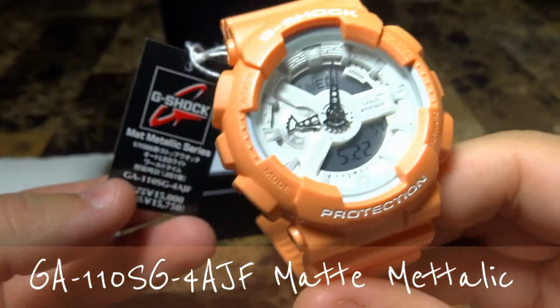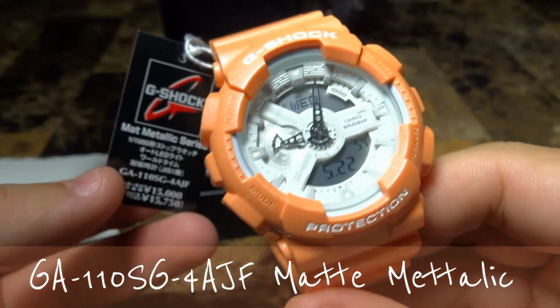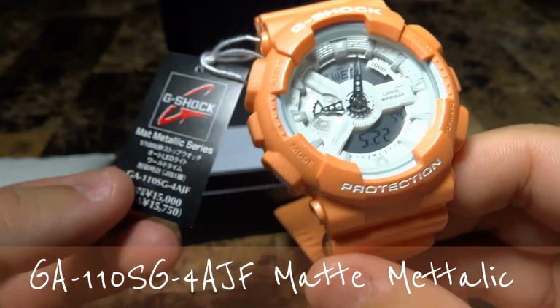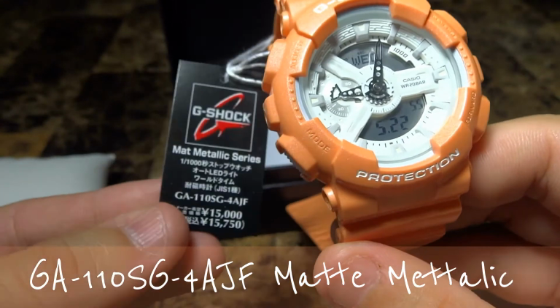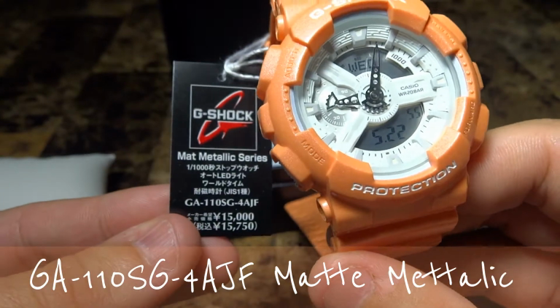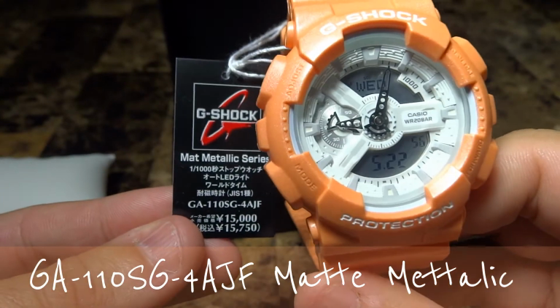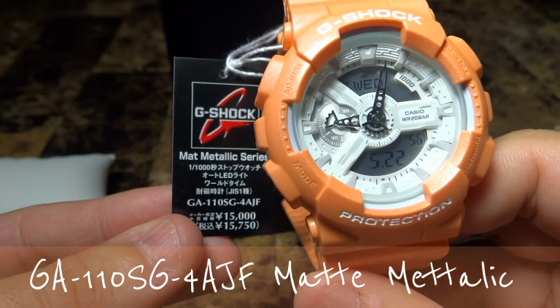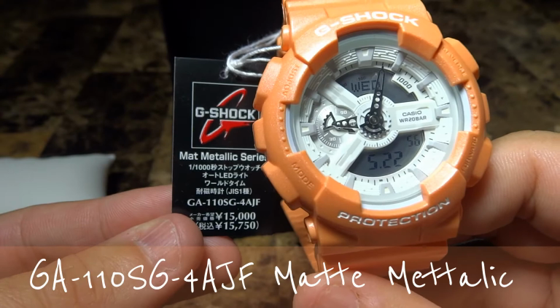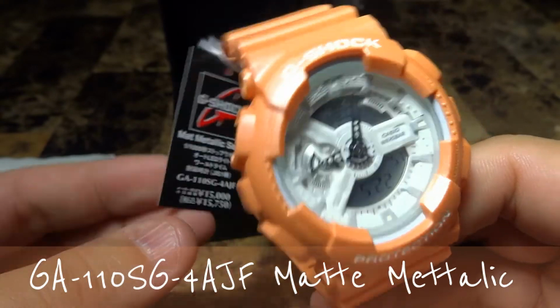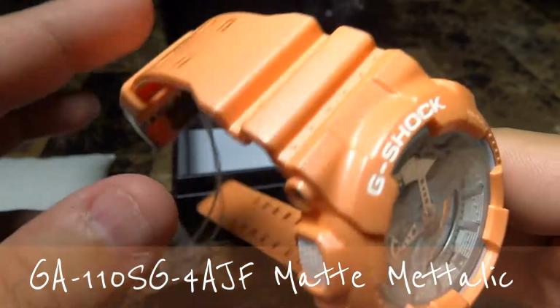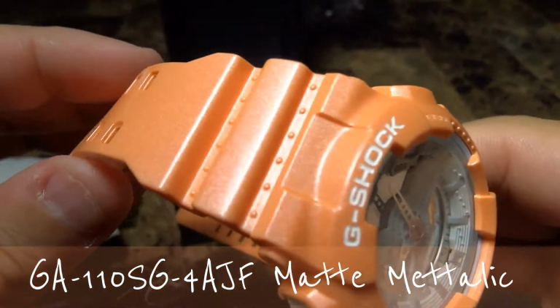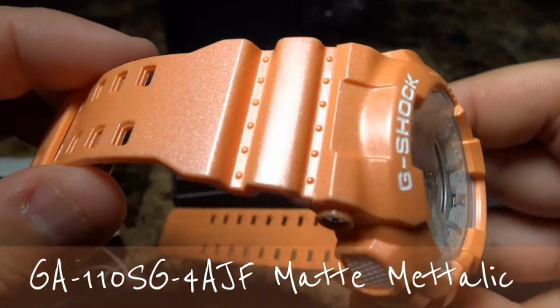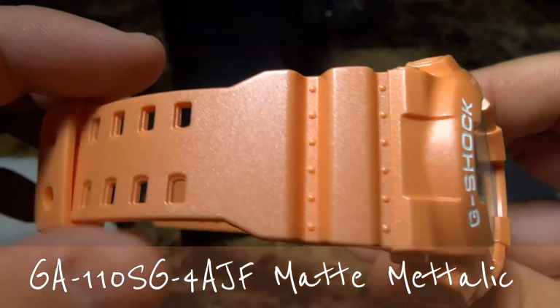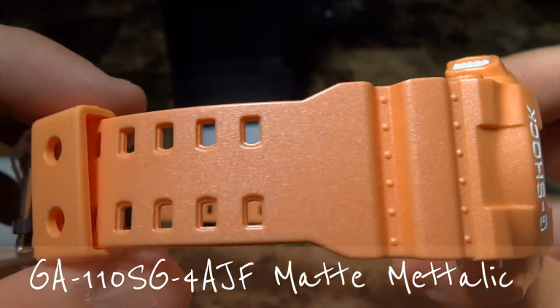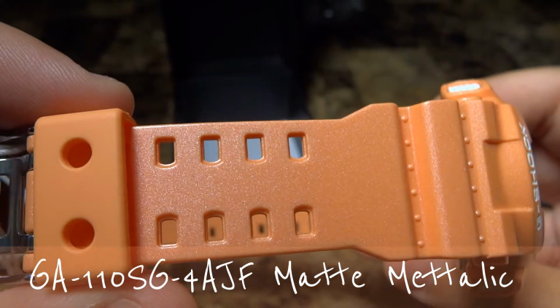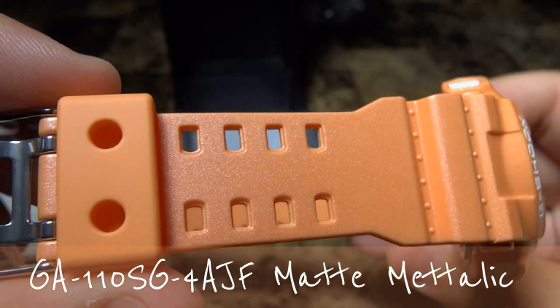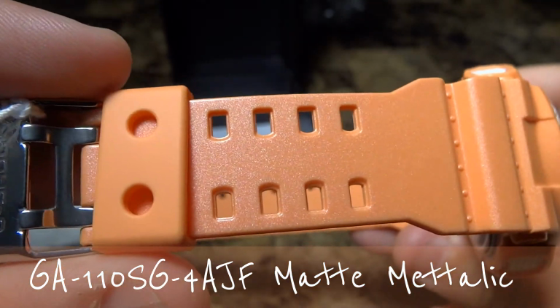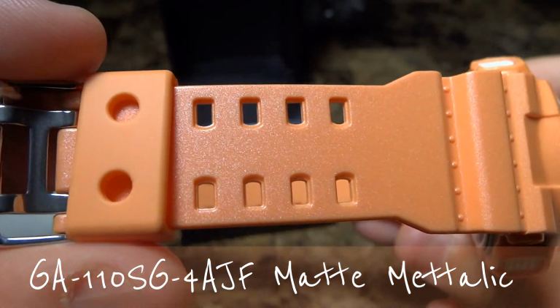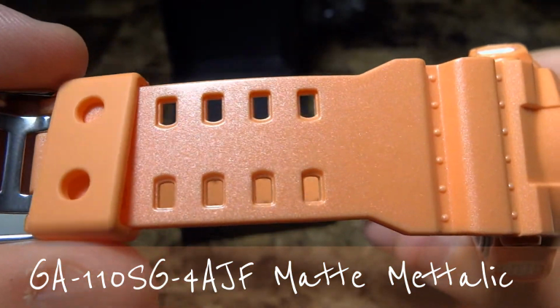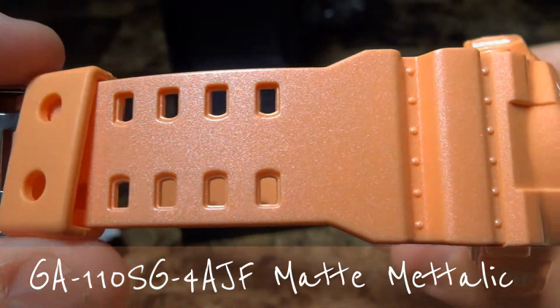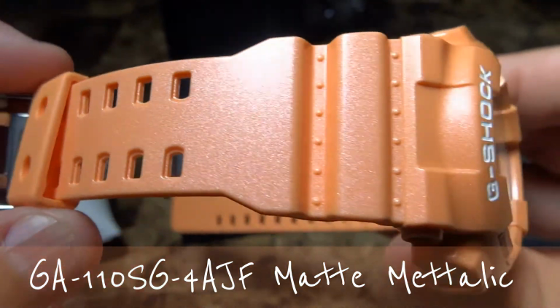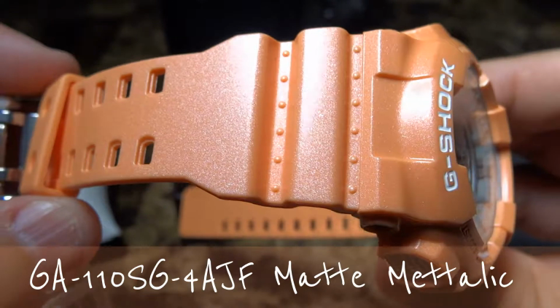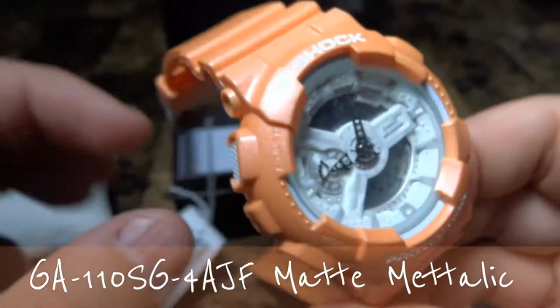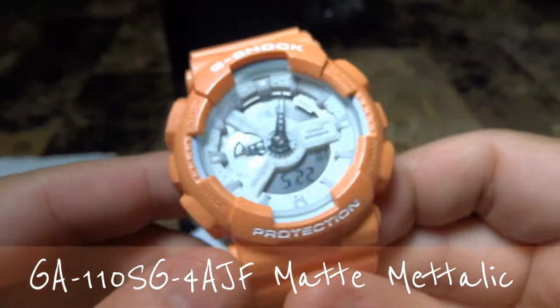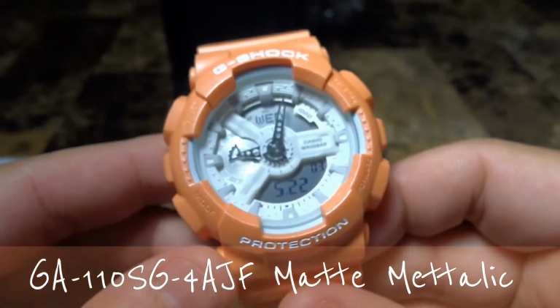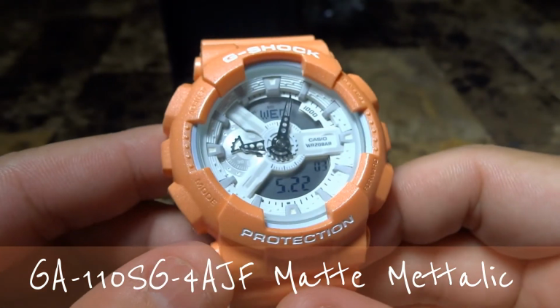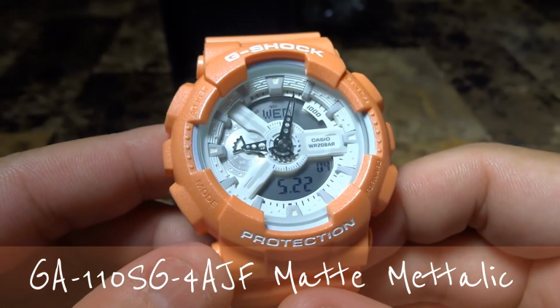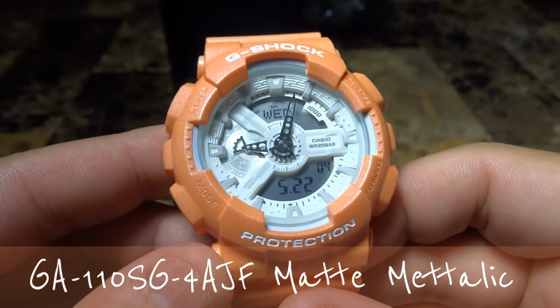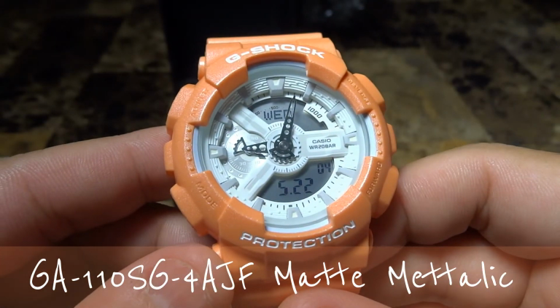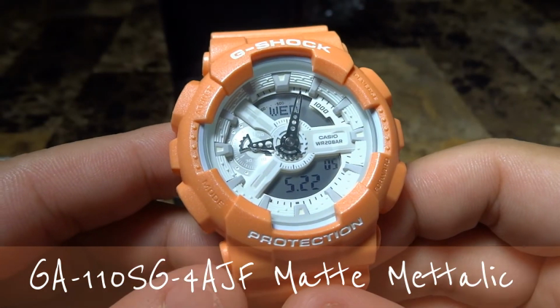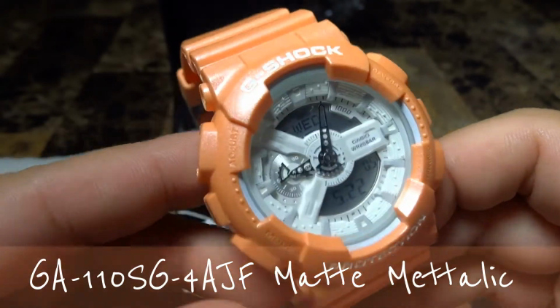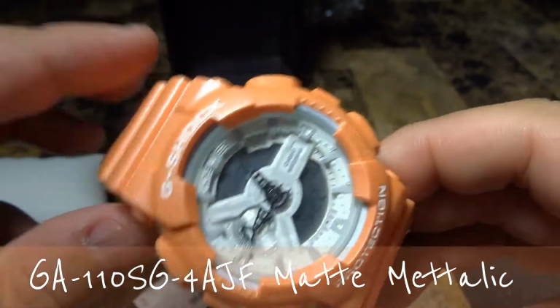Such a nice watch. Thank you guys for watching my video. I just wanted to give you a quick glimpse of this new GA-110SG.